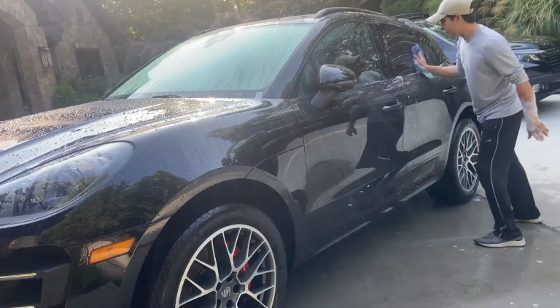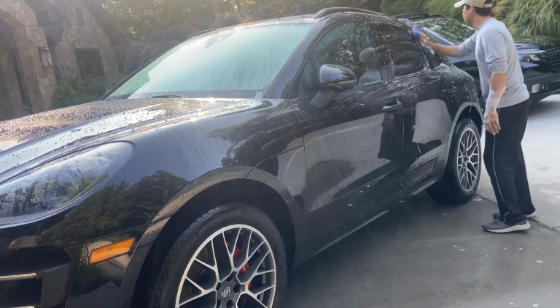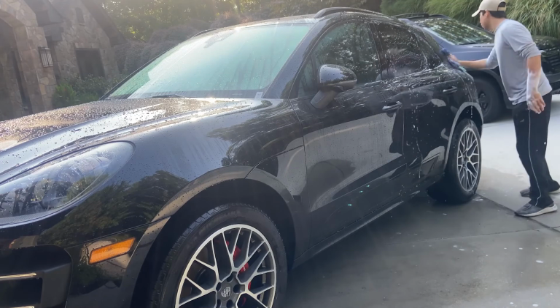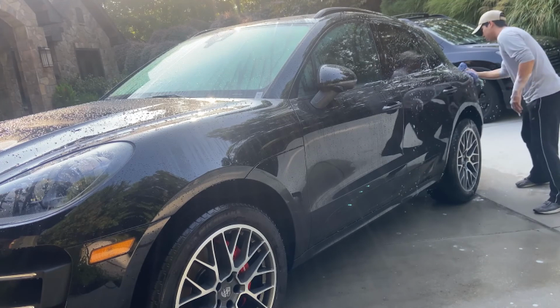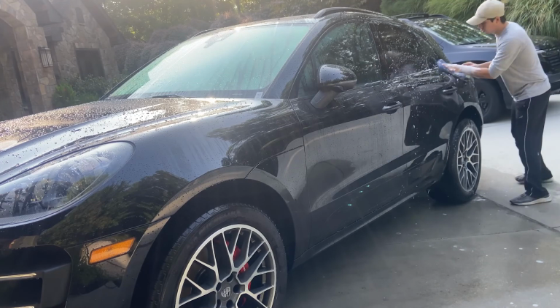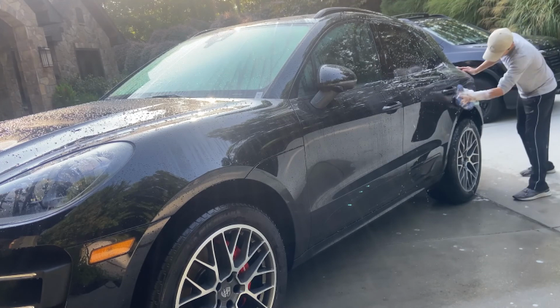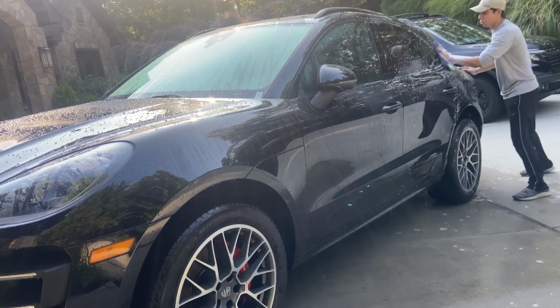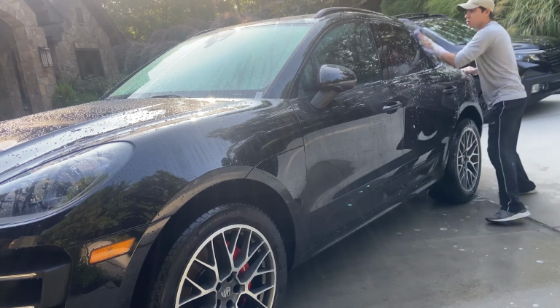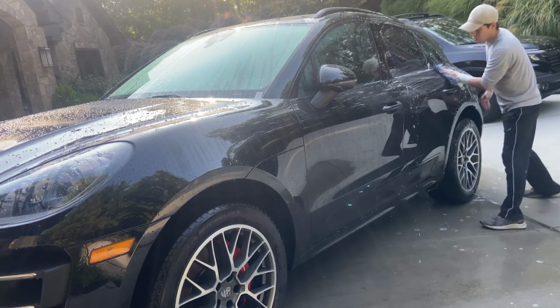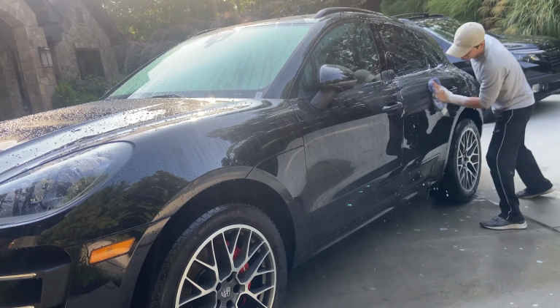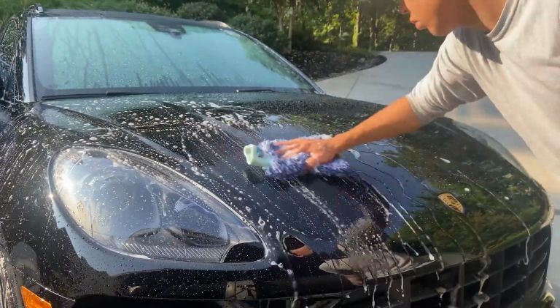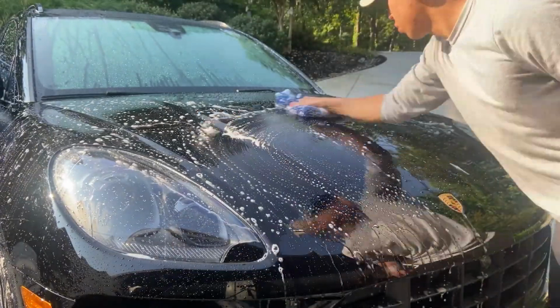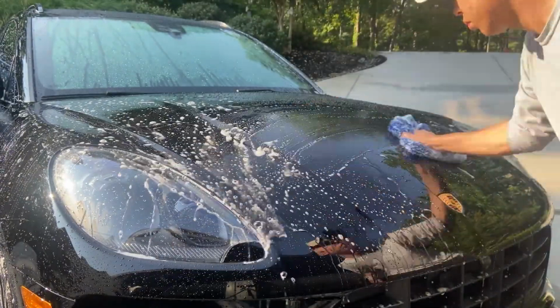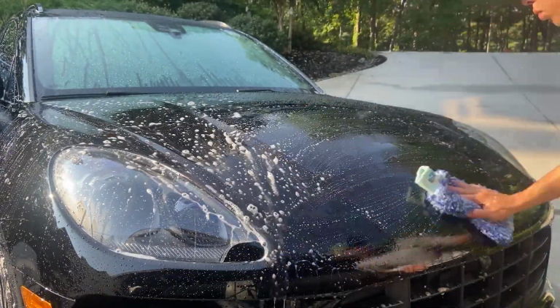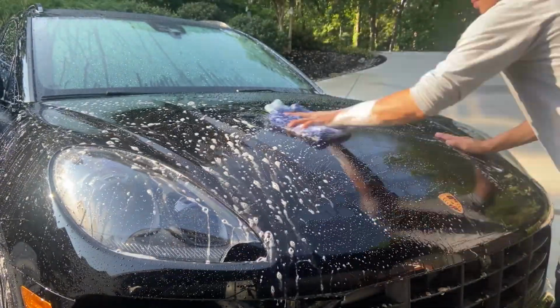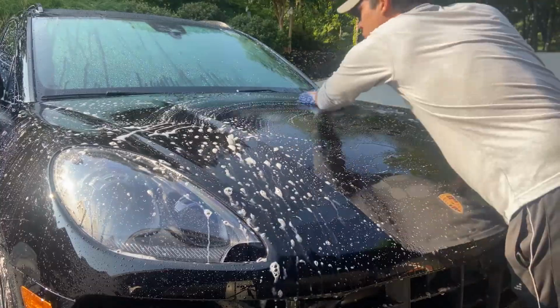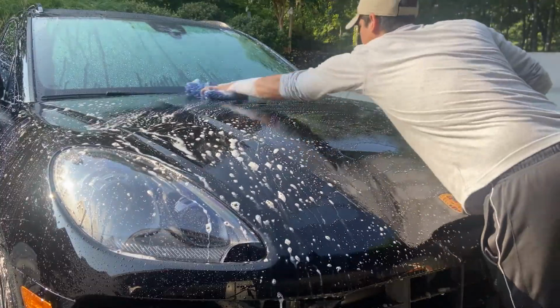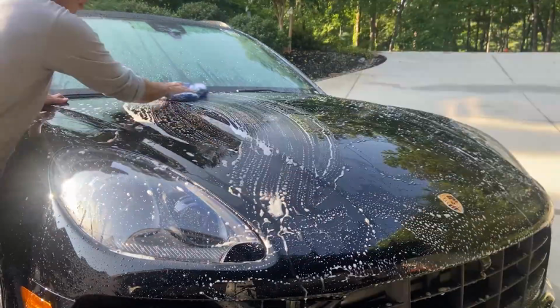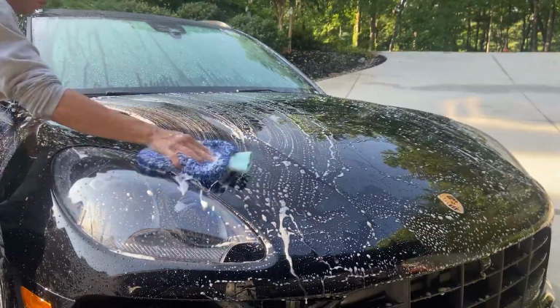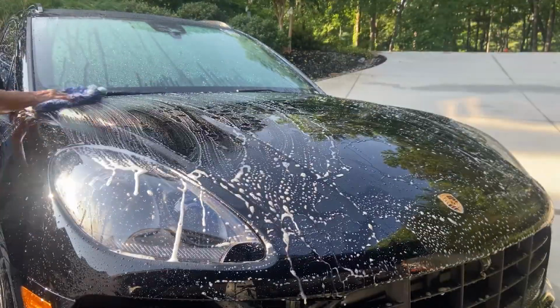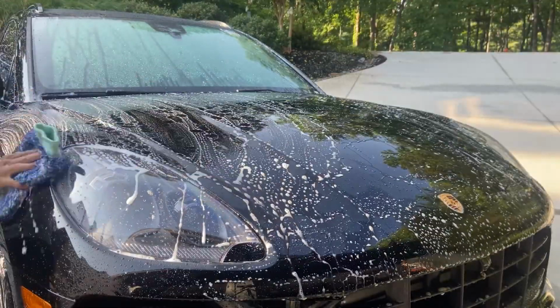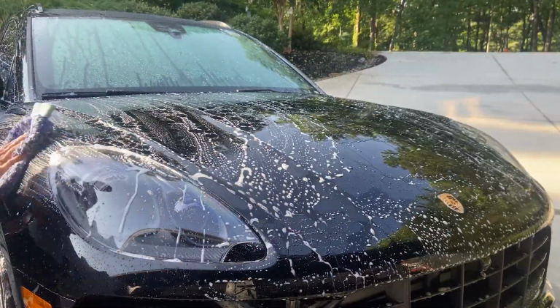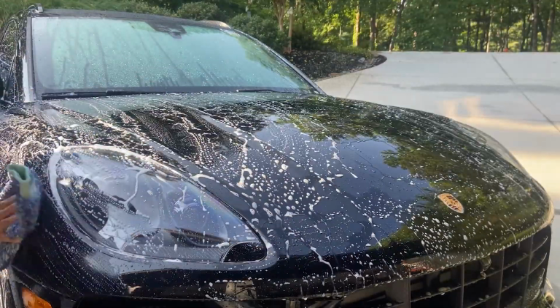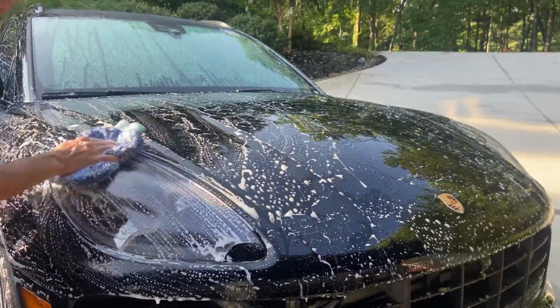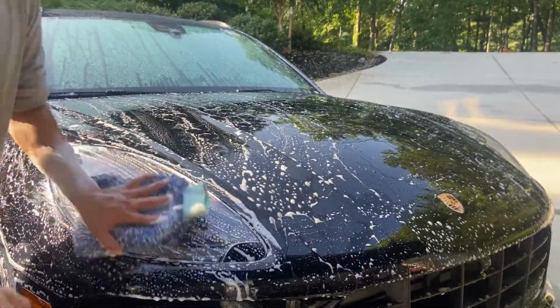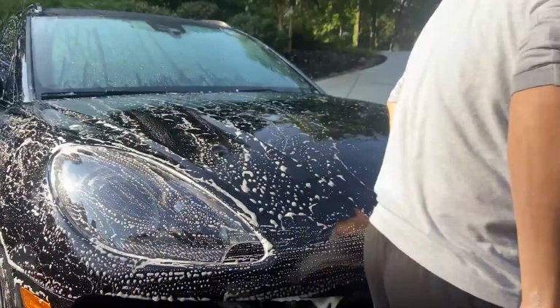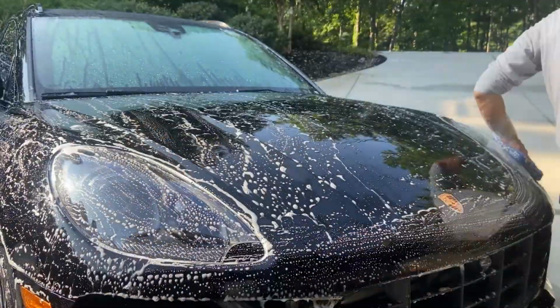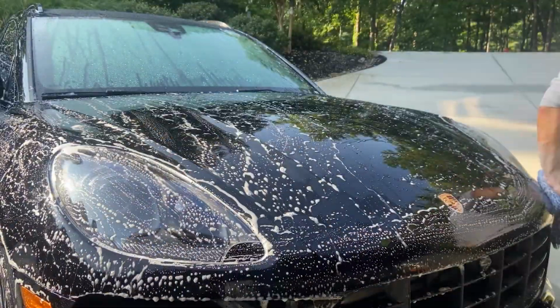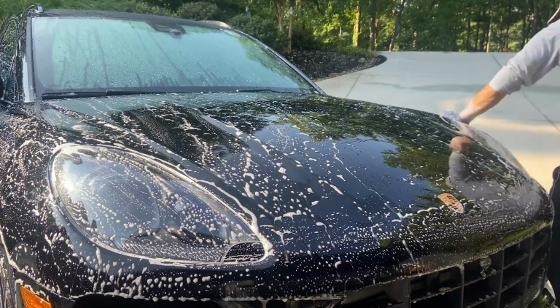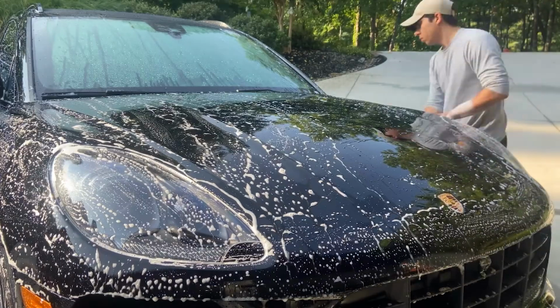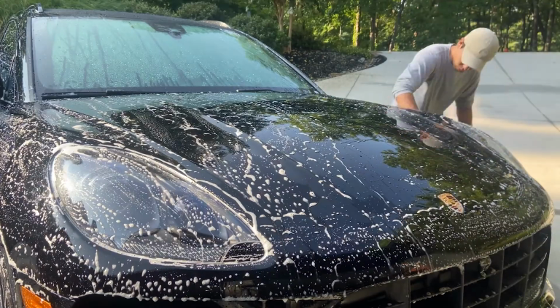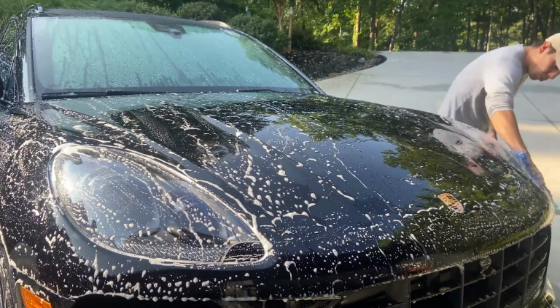When you think of a traditional car washing, you're probably thinking of a quick wash on a weekend morning that isn't too hard or long to do. But in order for a vehicle to actually have a ceramic coating and for that coating to bond to the paint properly, we have to do a fair amount of preparation.